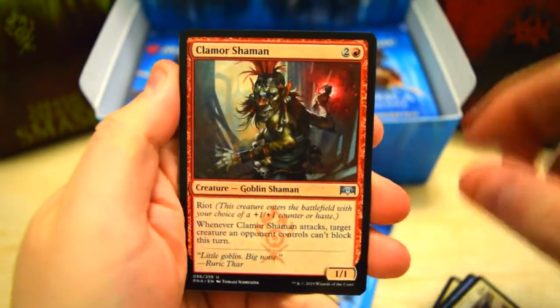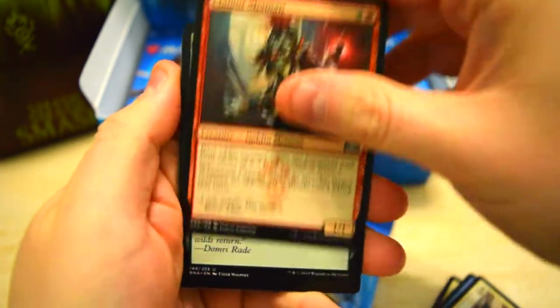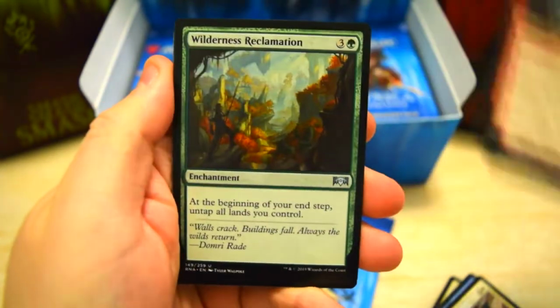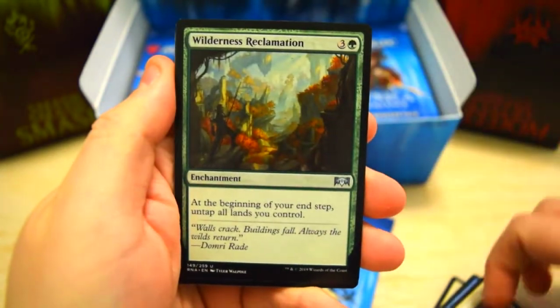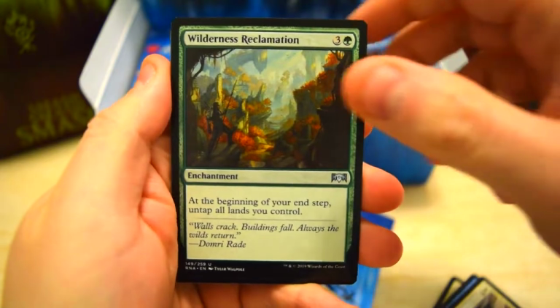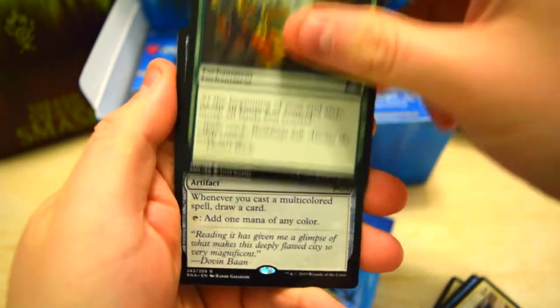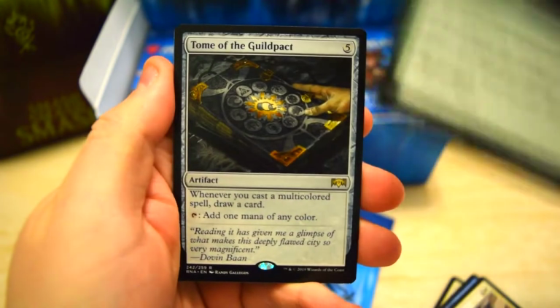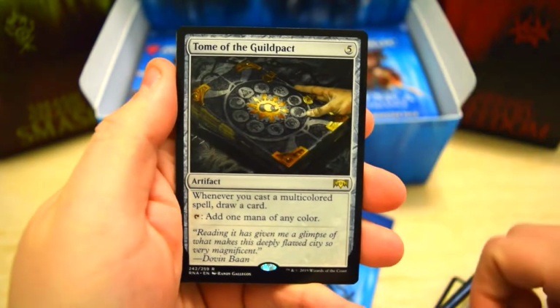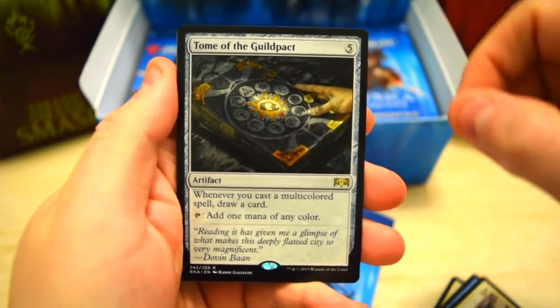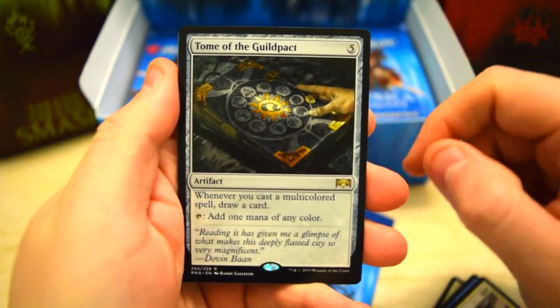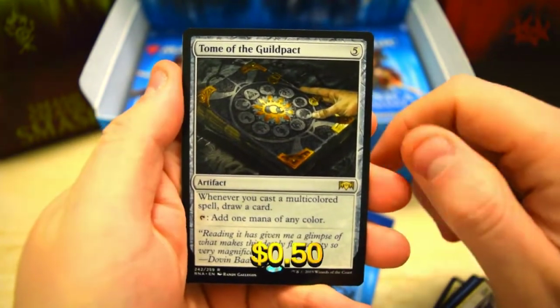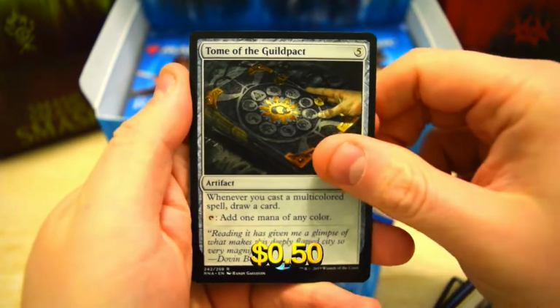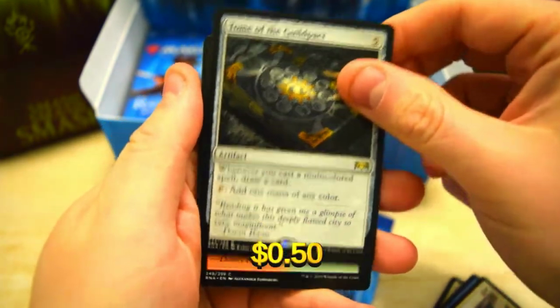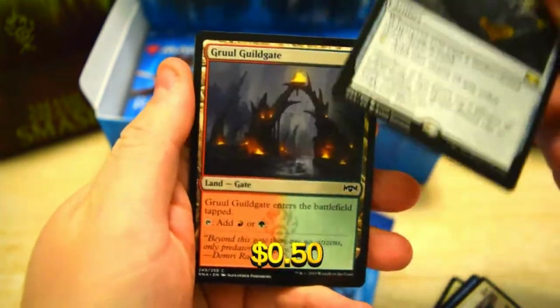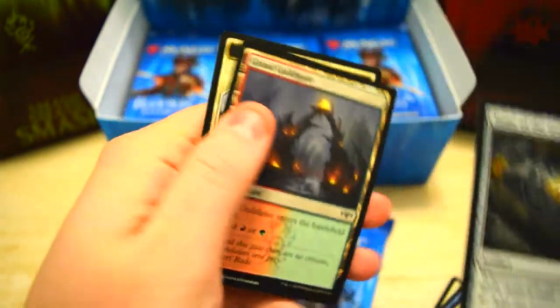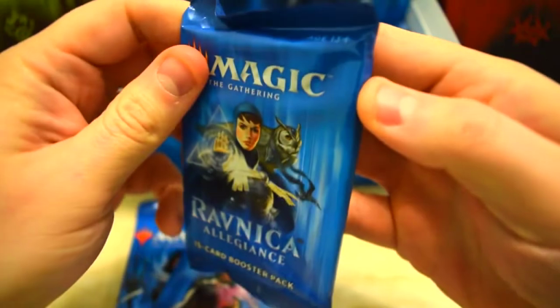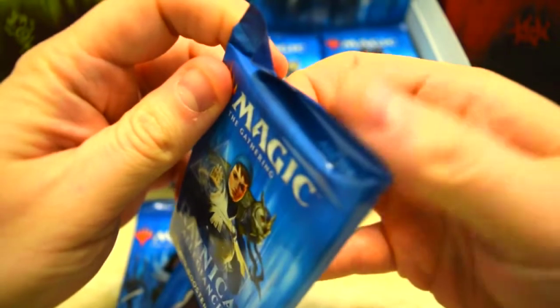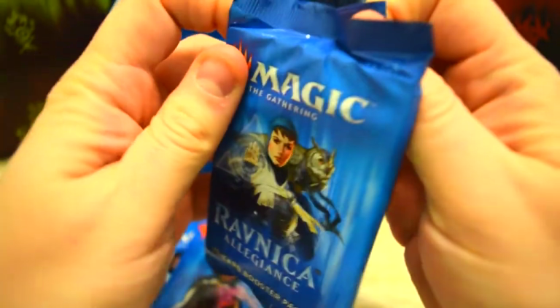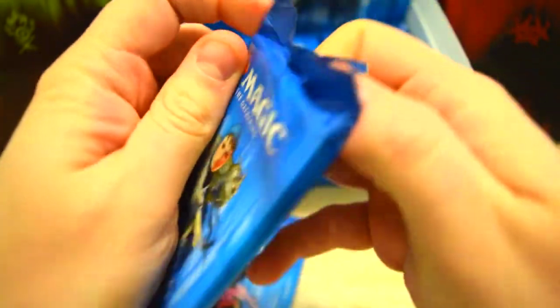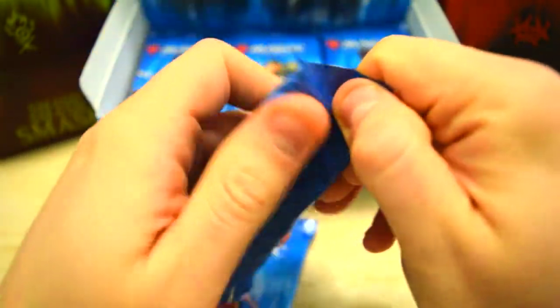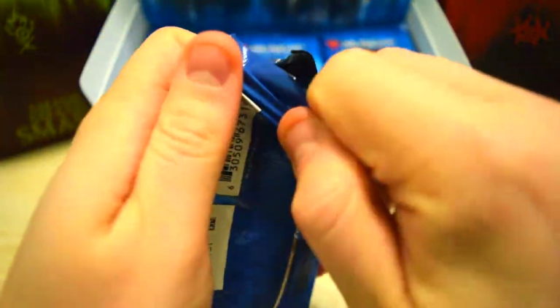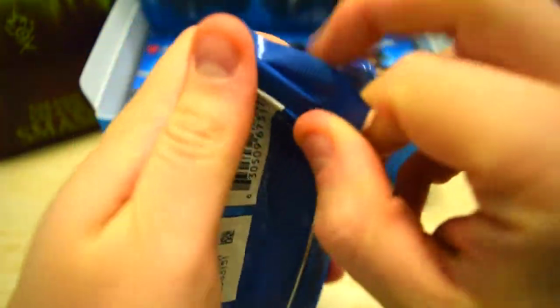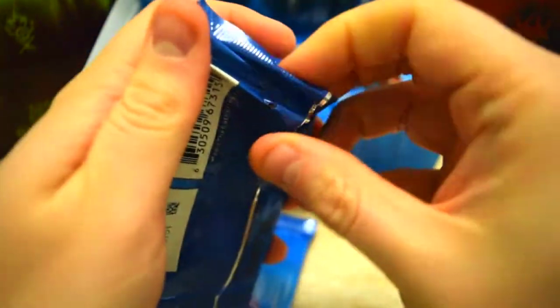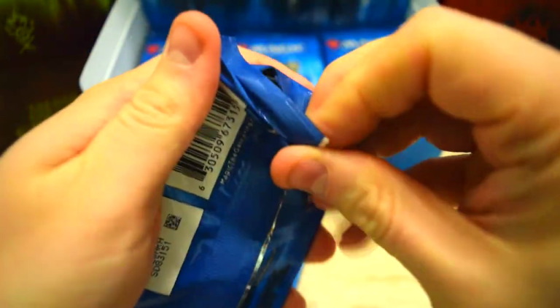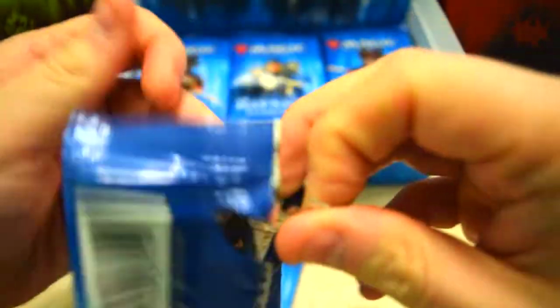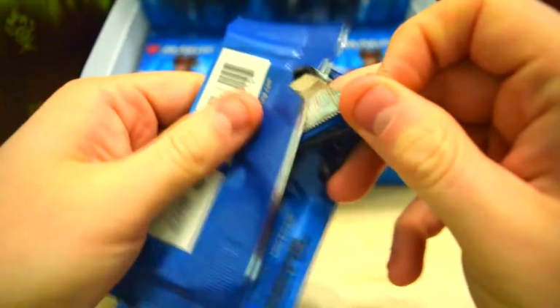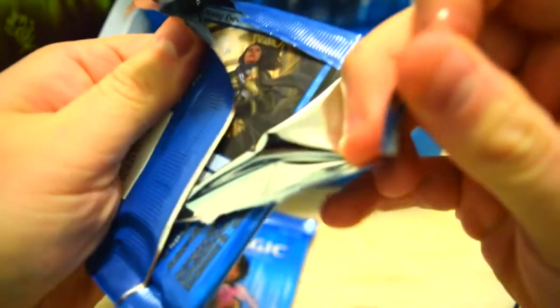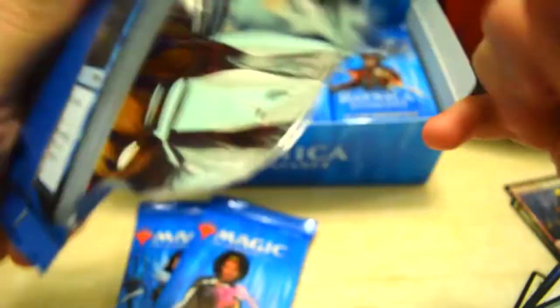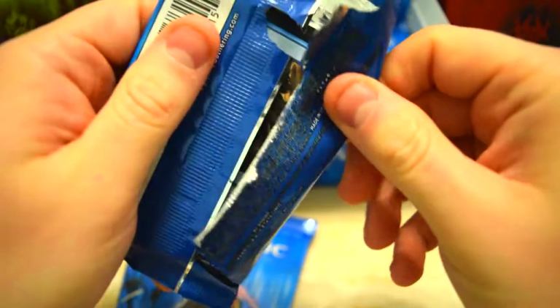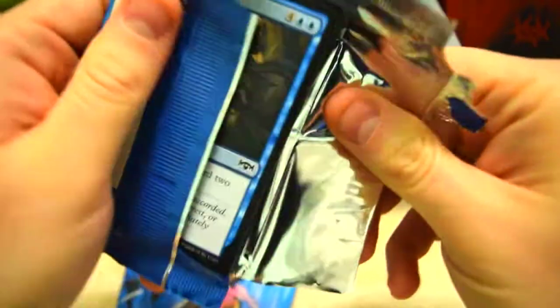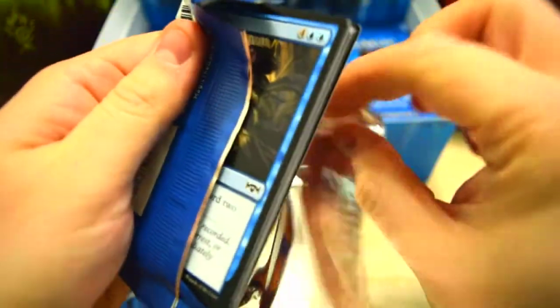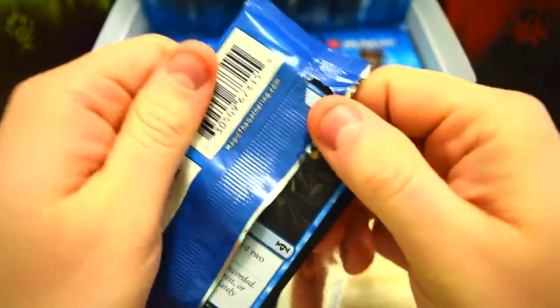Wayfinder Shaman, Reclamation, Tome of the Guild Pack — we've seen it before, not a great rare. Alright, what can we get in this one?